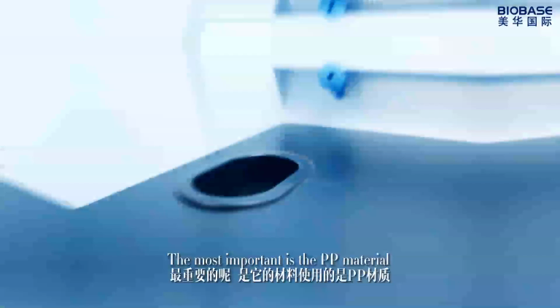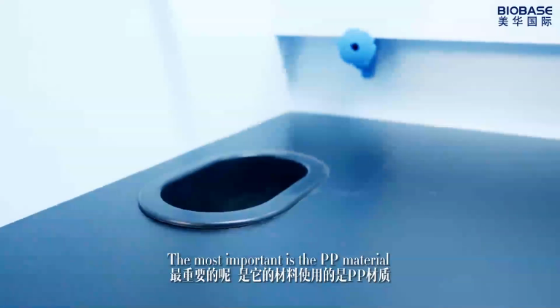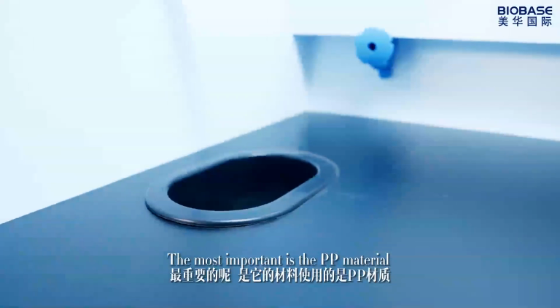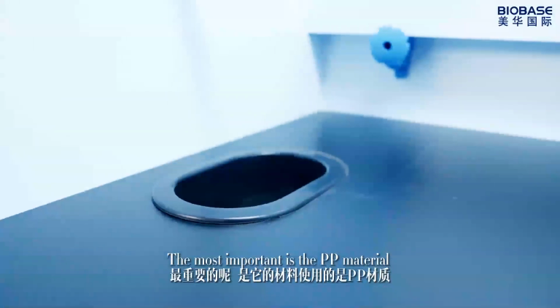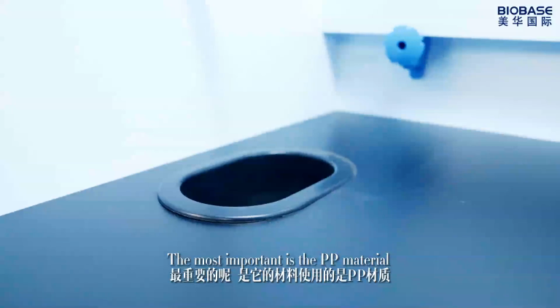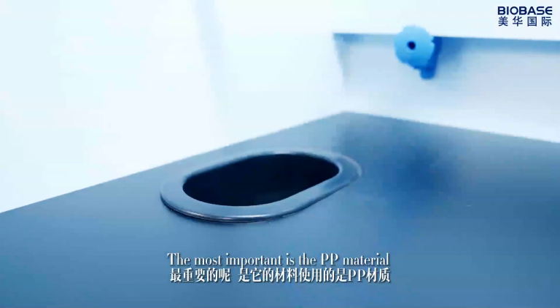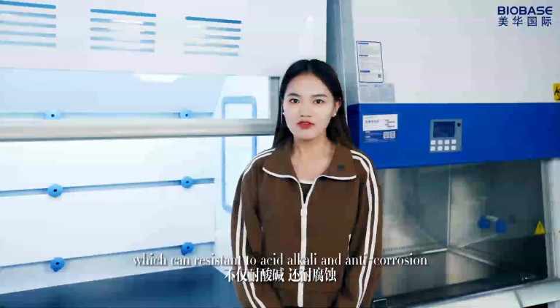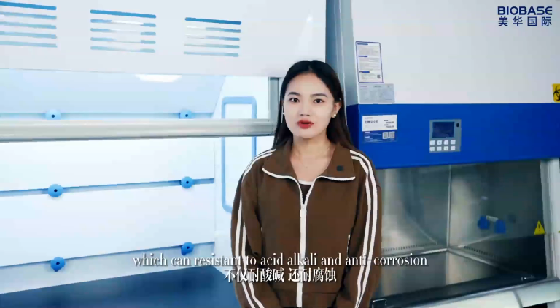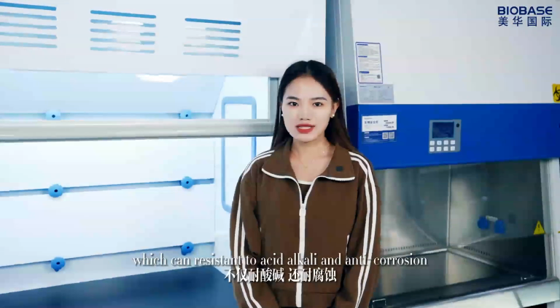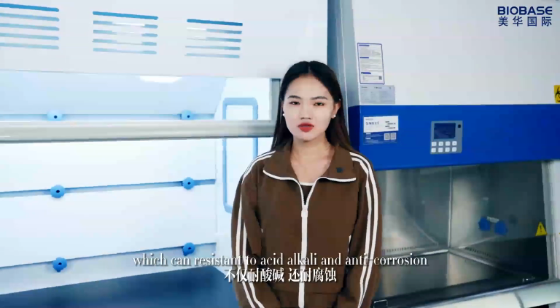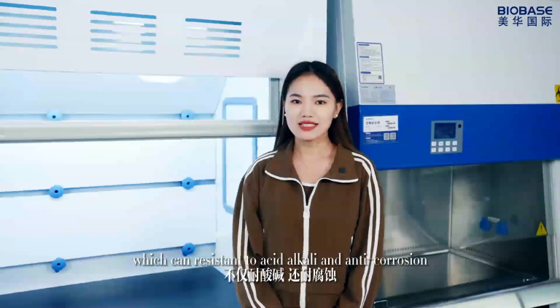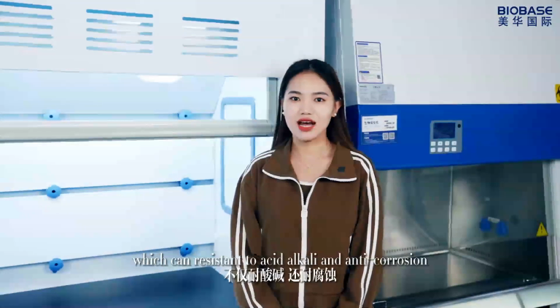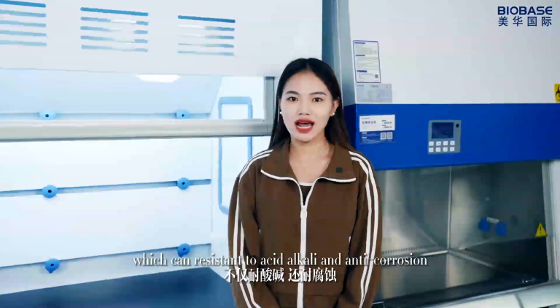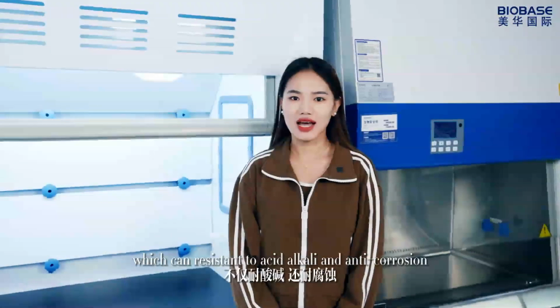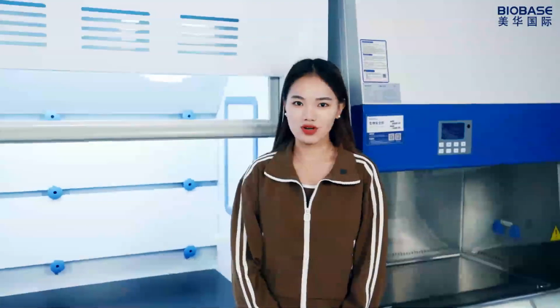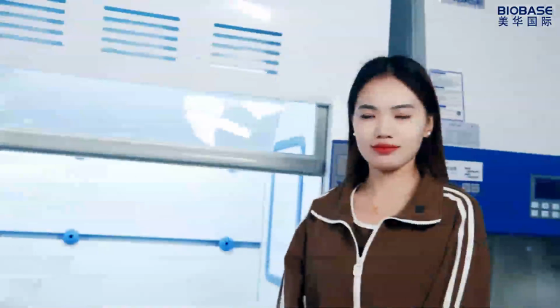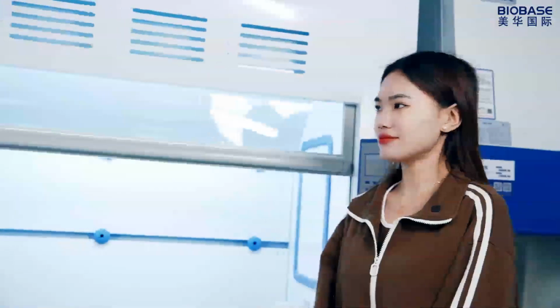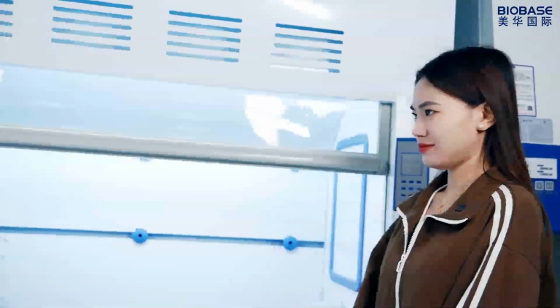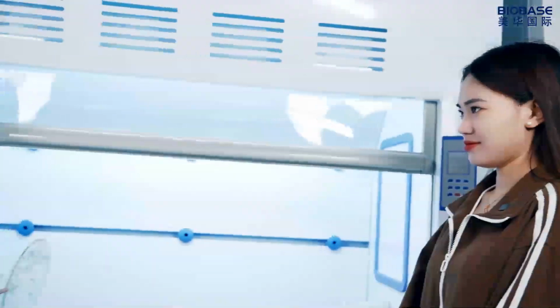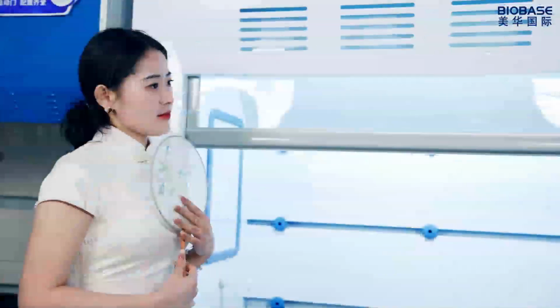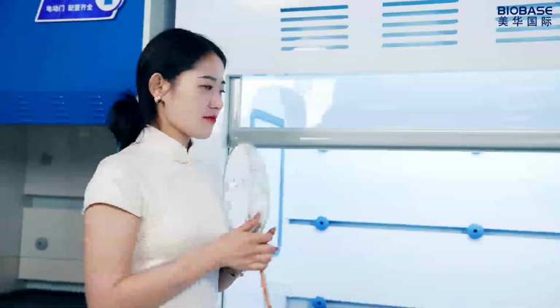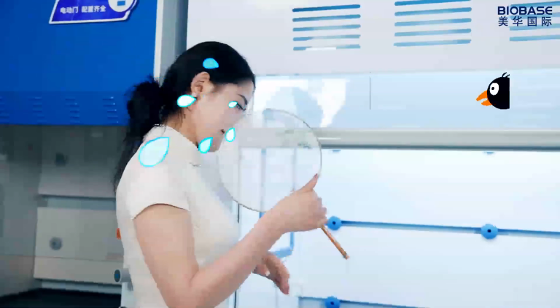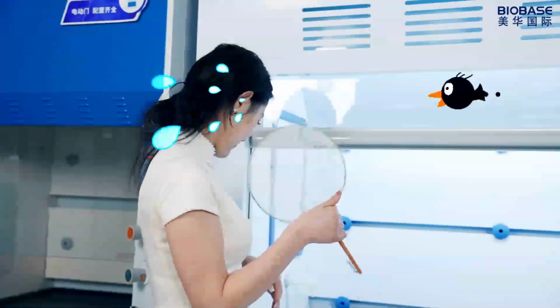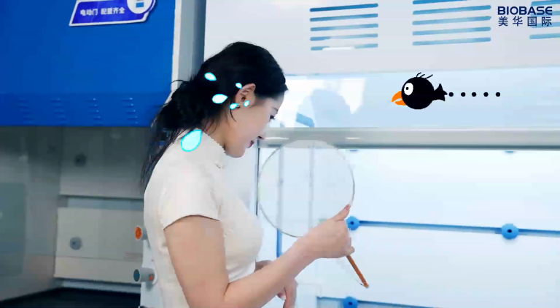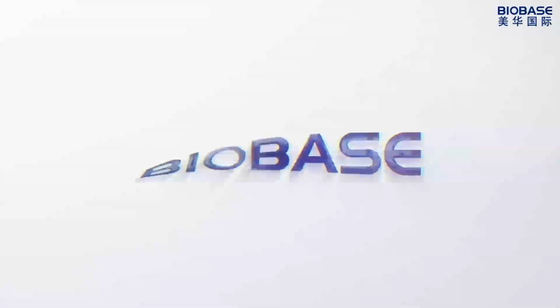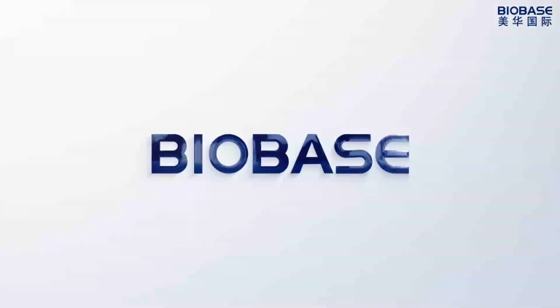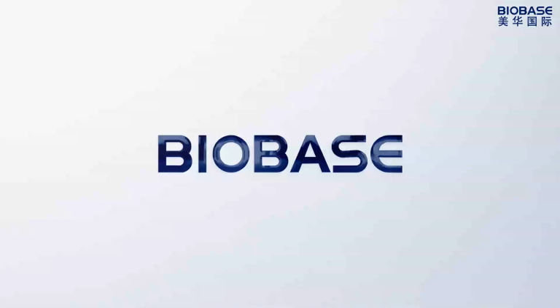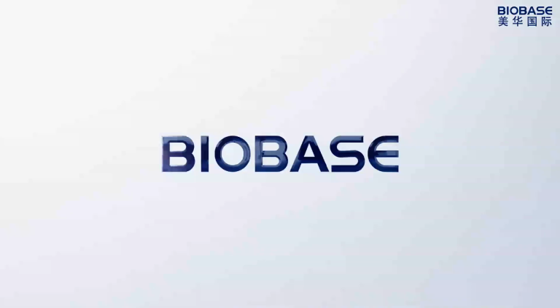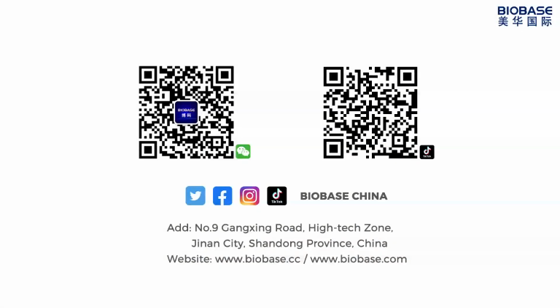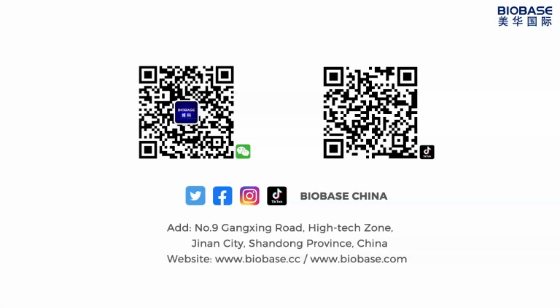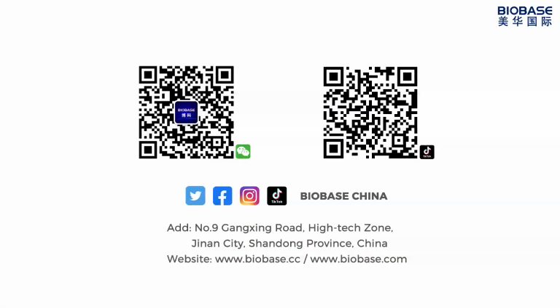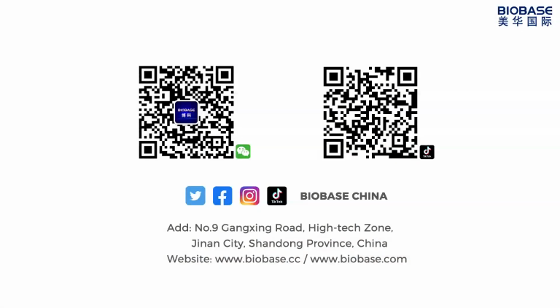The most important is the PP material, which can be resistant to acid, alkali and anti-corrosion. Thank you very much.